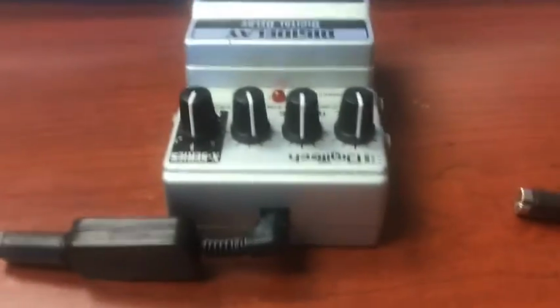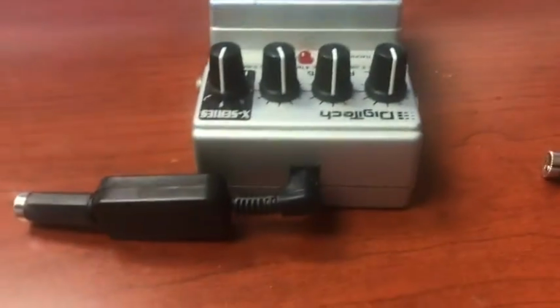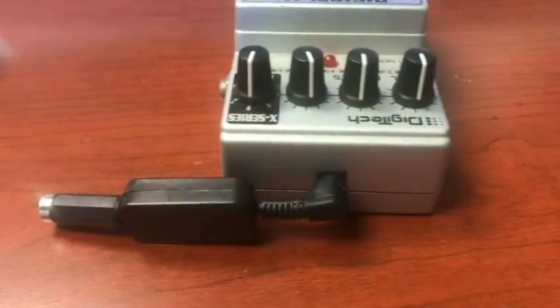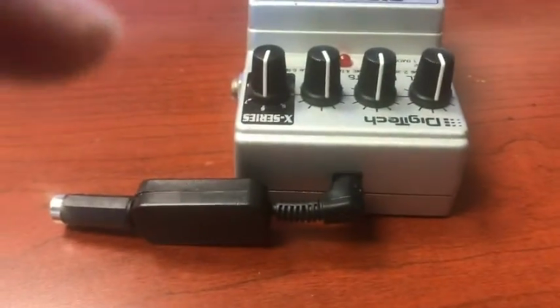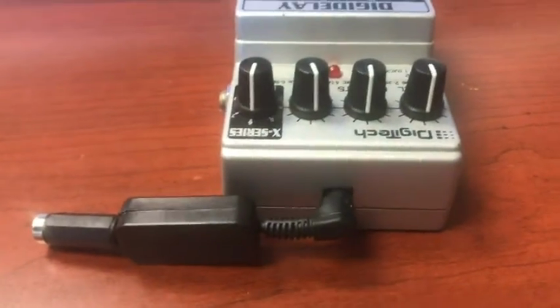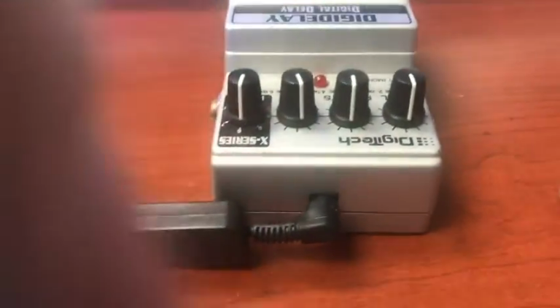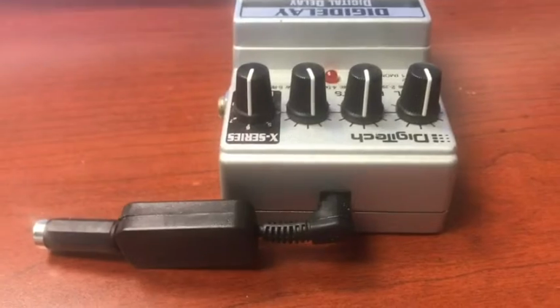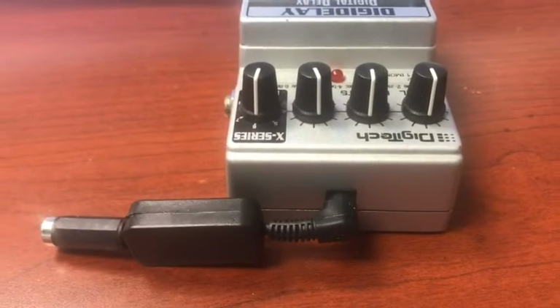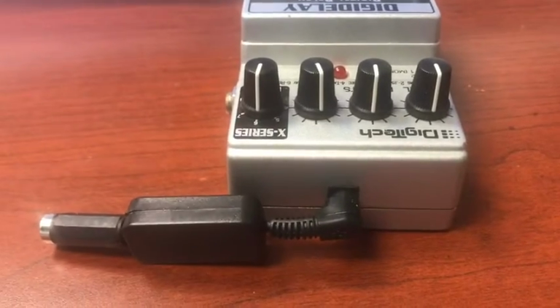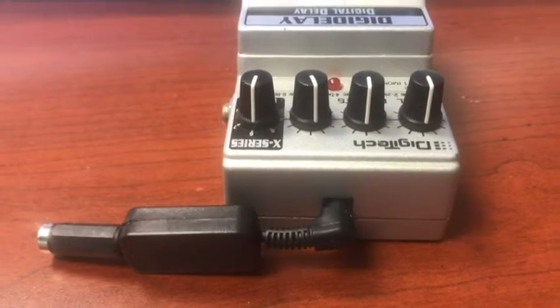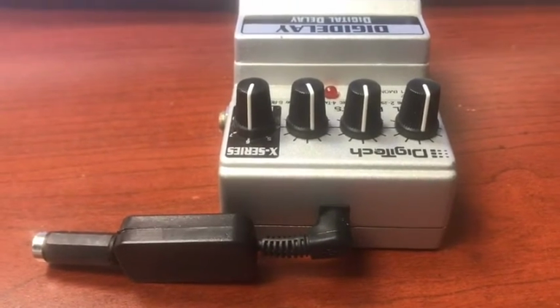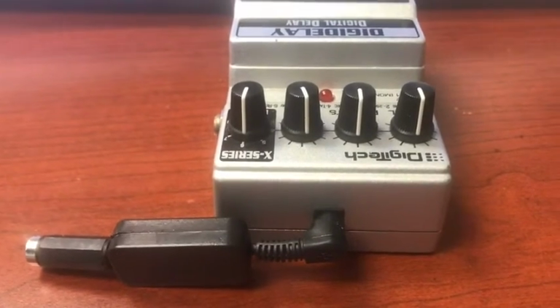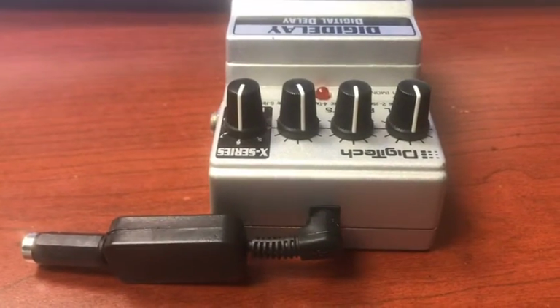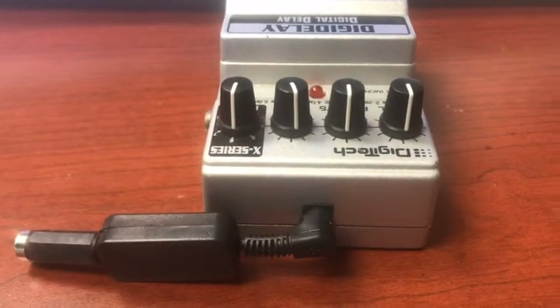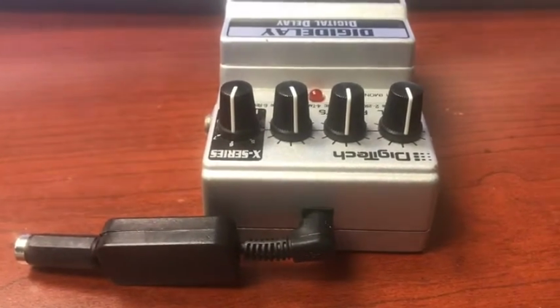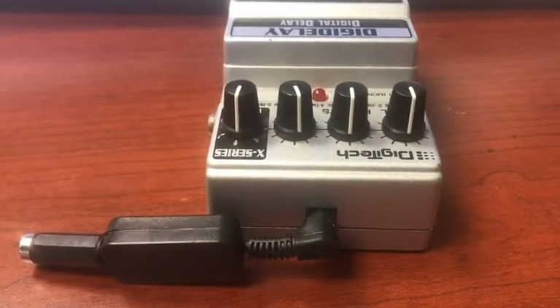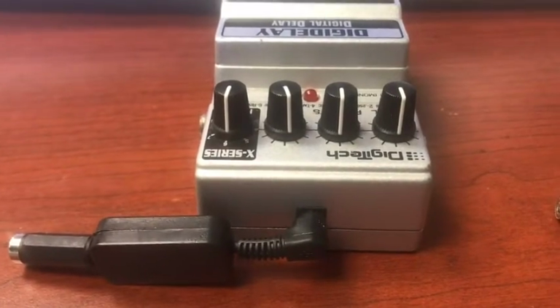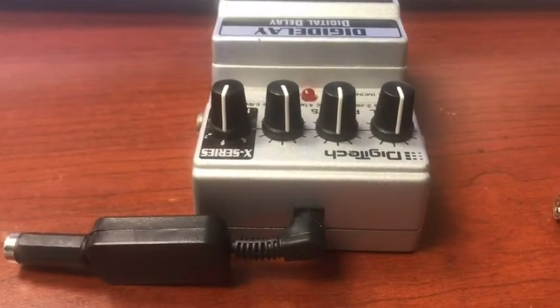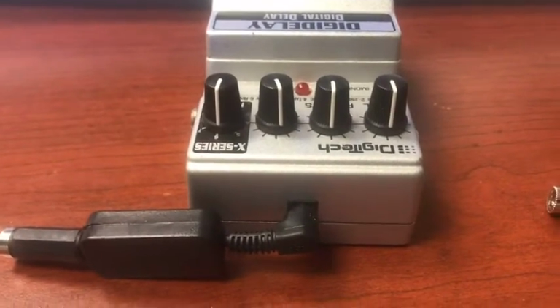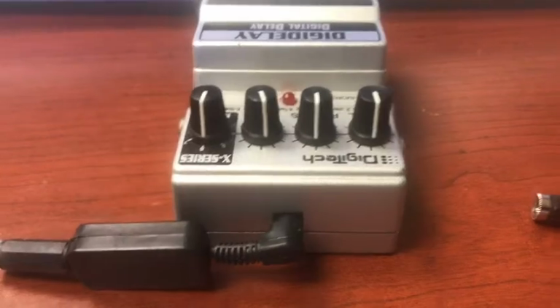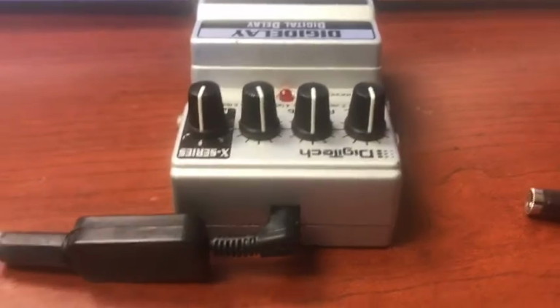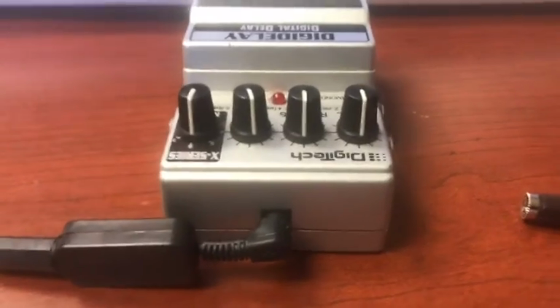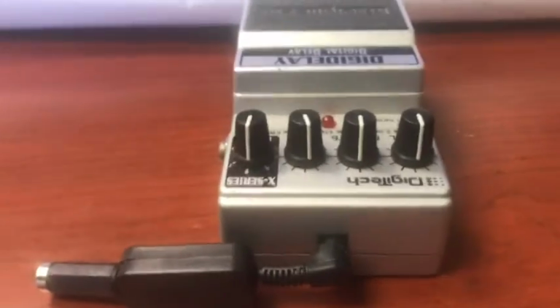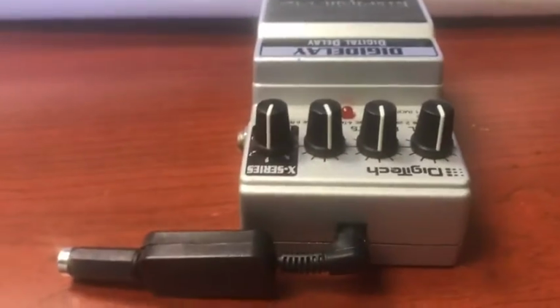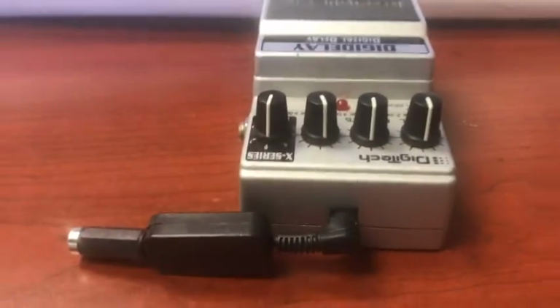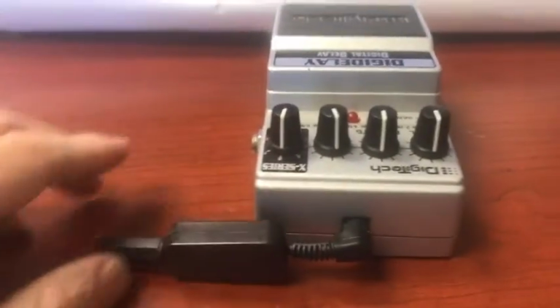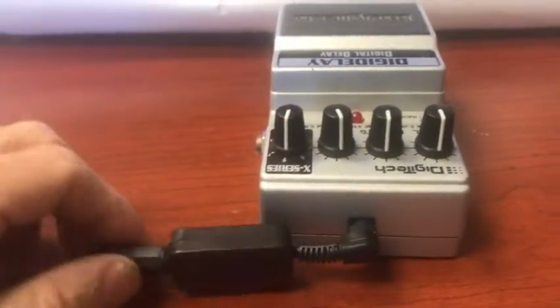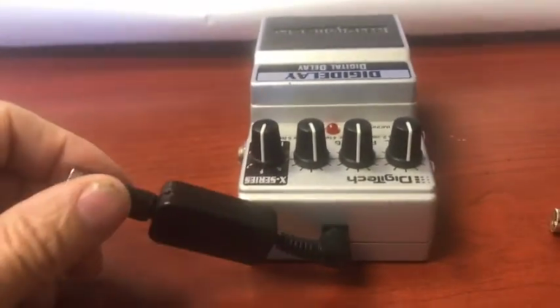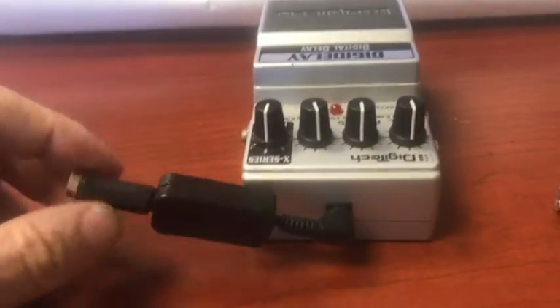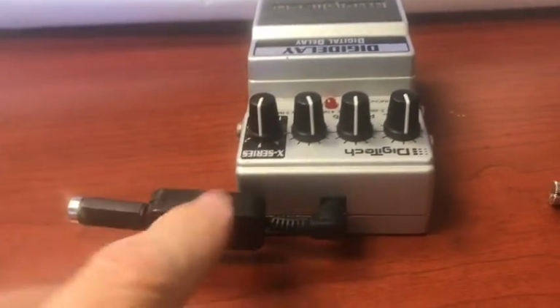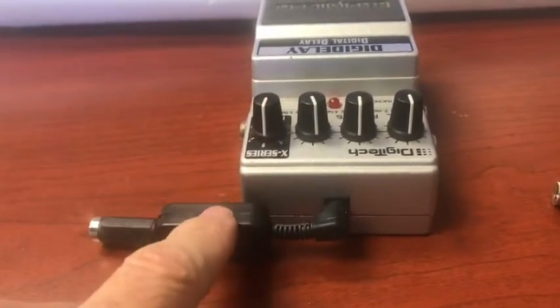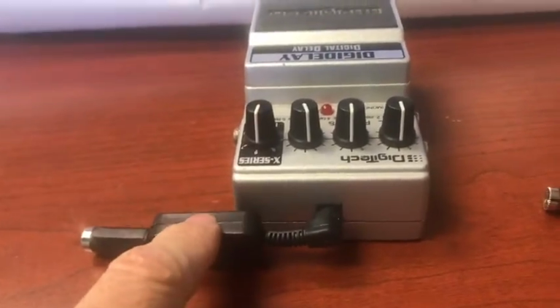In the days where everybody's buying these 100, 200, 300 dollar voodoo type pedals and running cords to each pedal, it's not really needed if you had something like this.